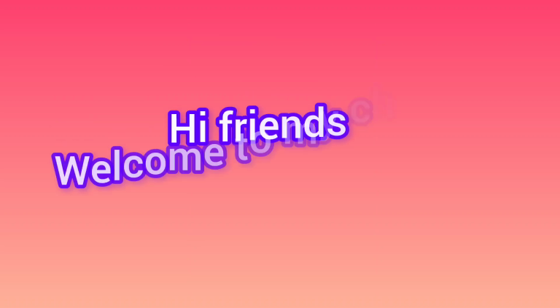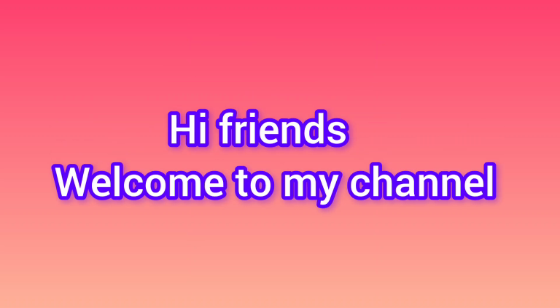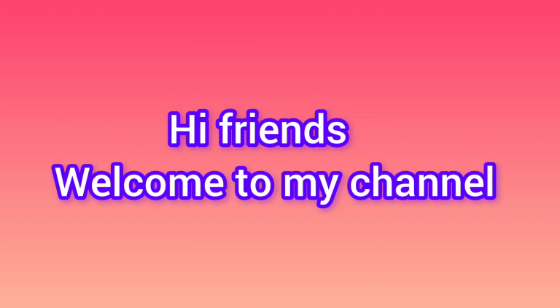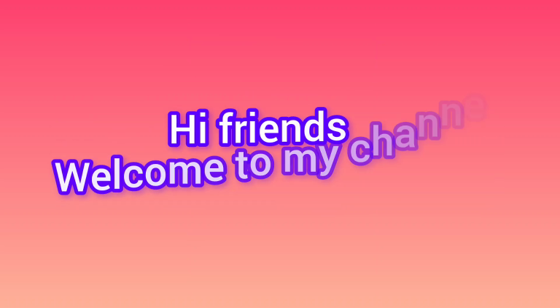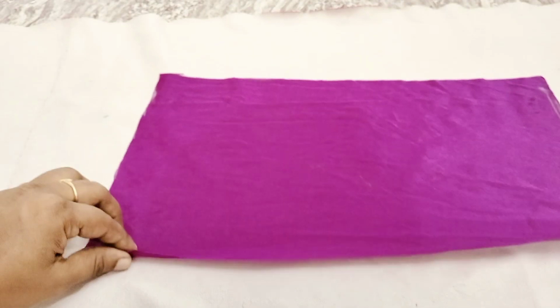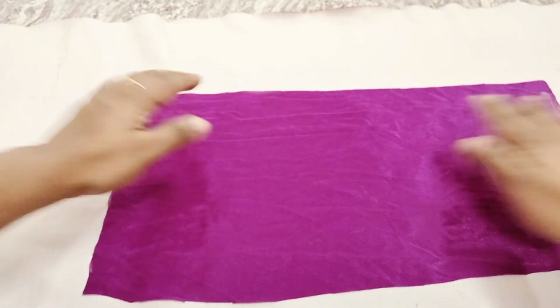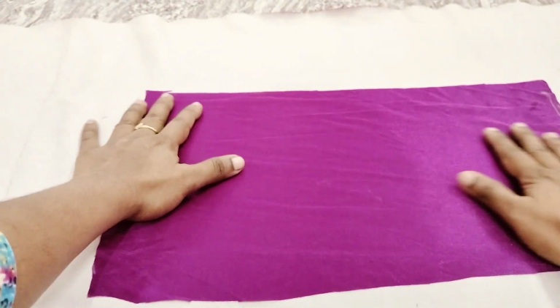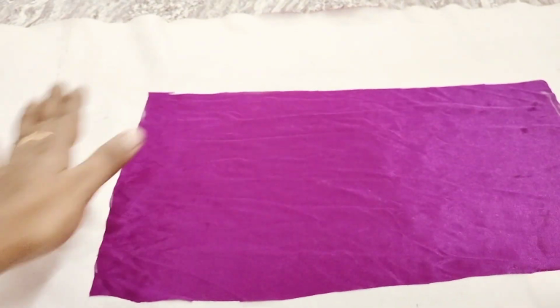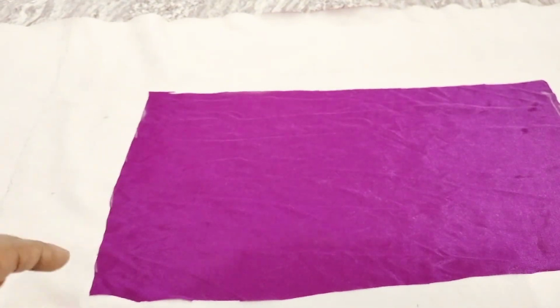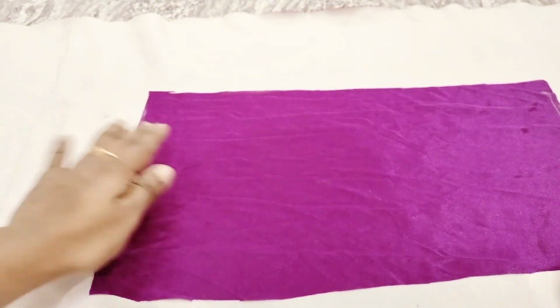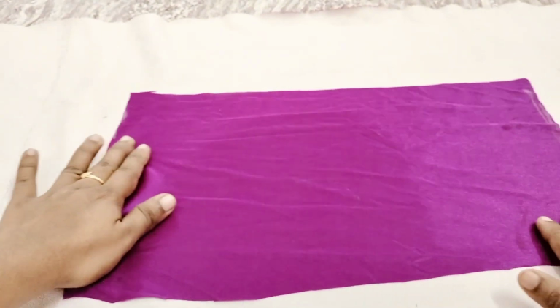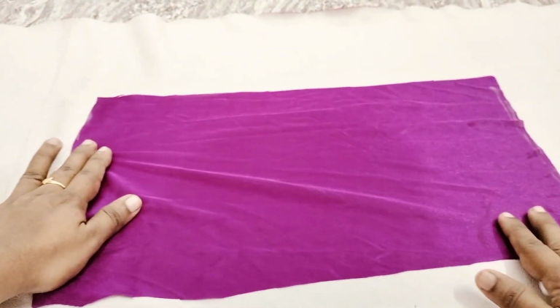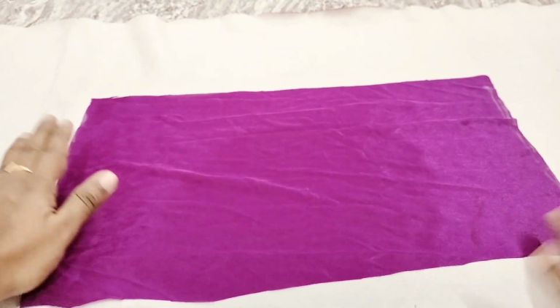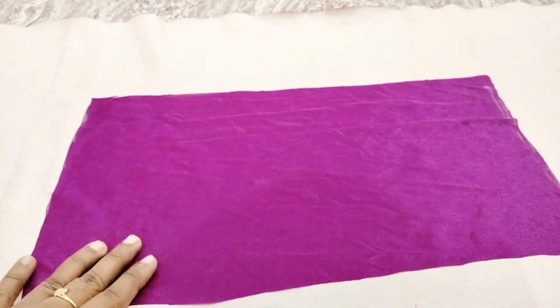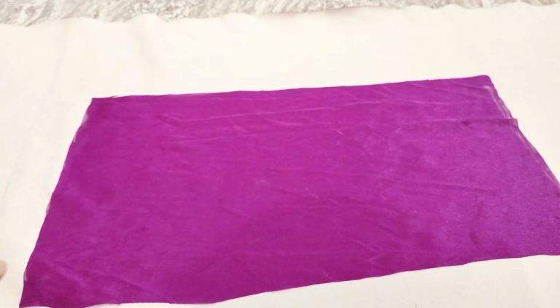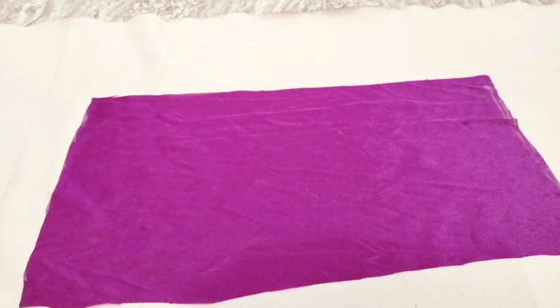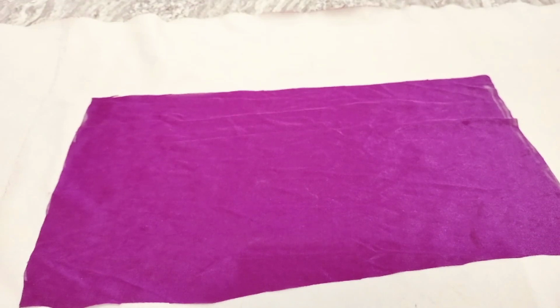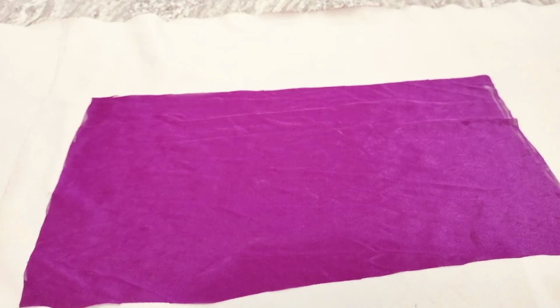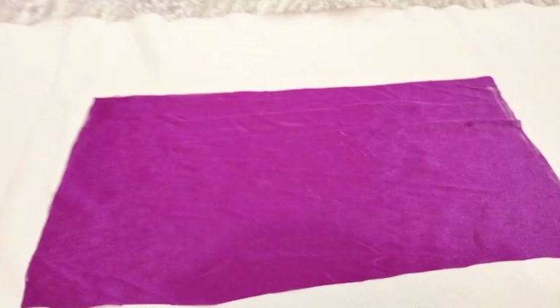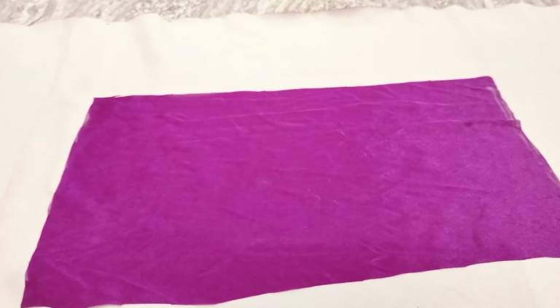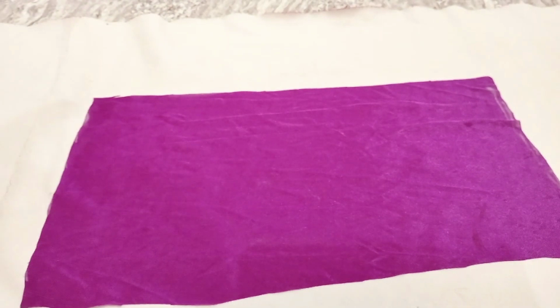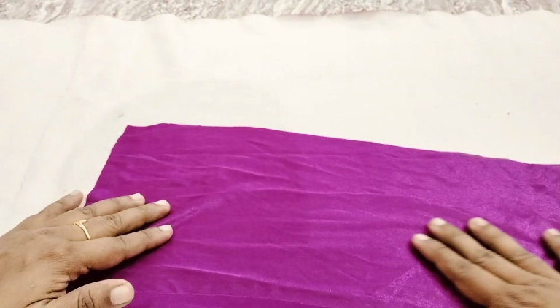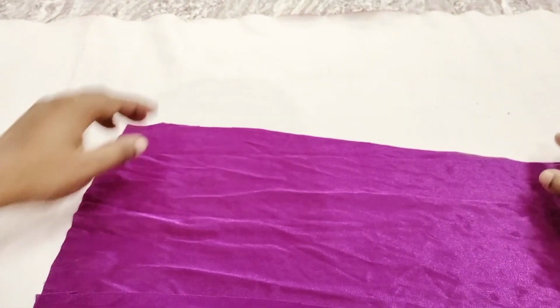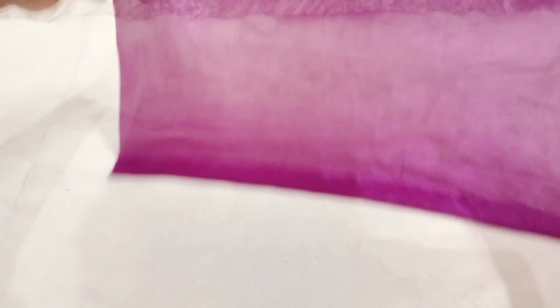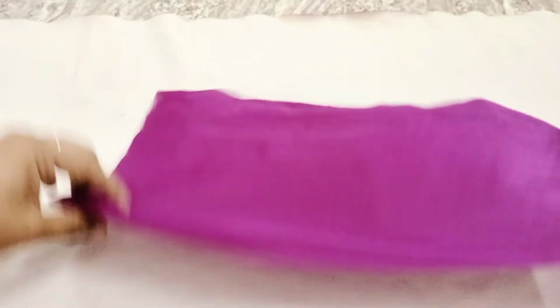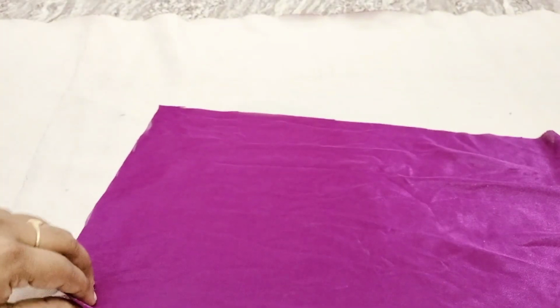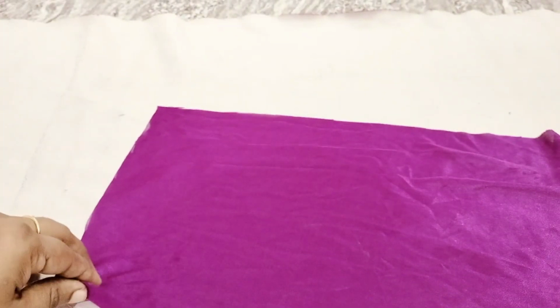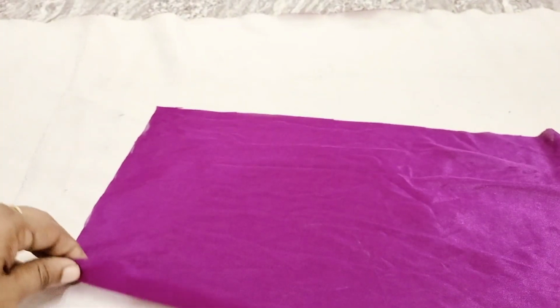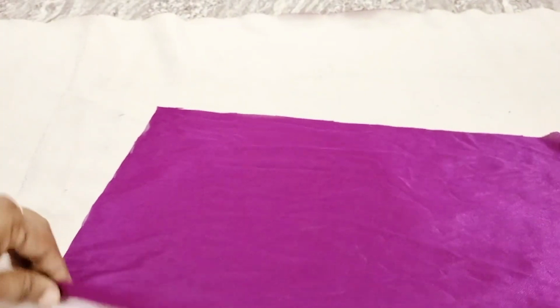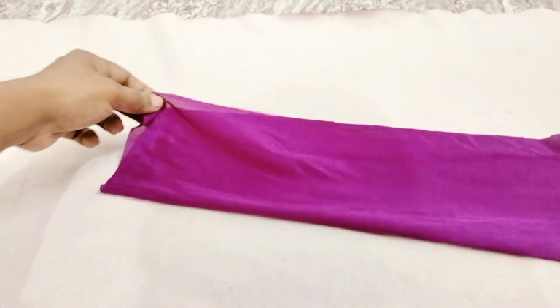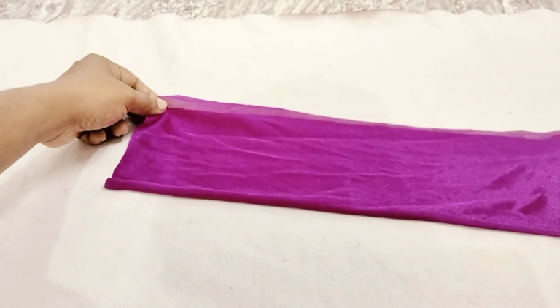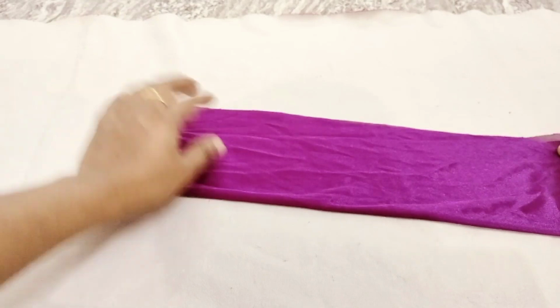Hi Friends! I am going to cut a cloth clip. I am going to cut a piece of it. This is the end of the cut.